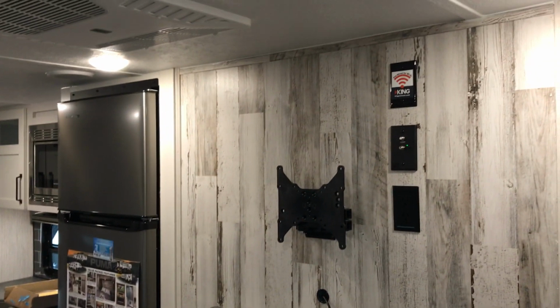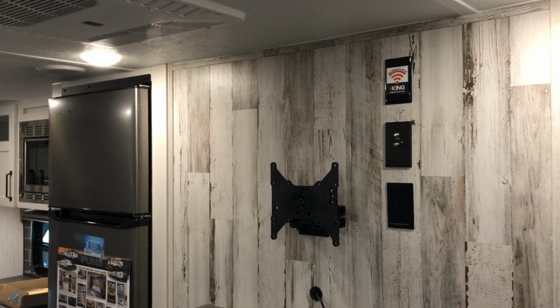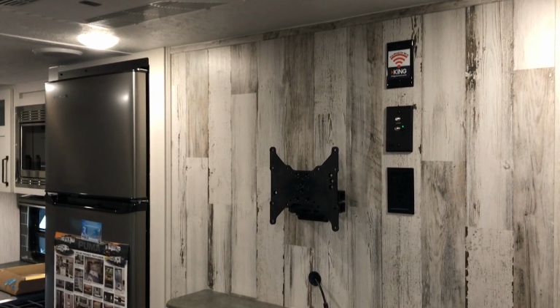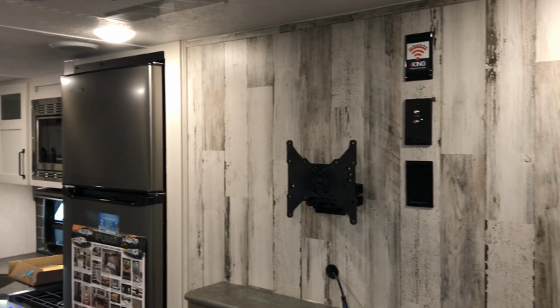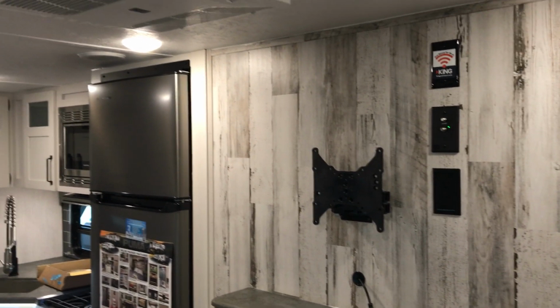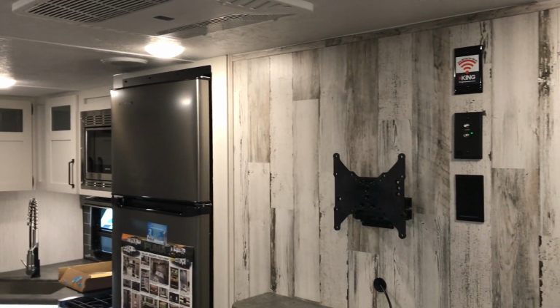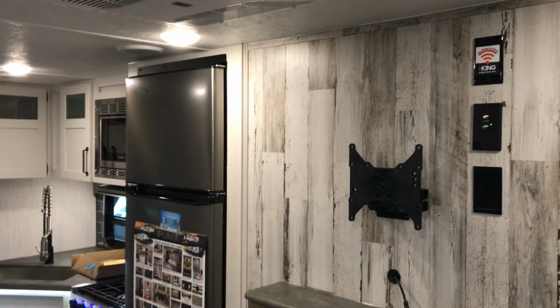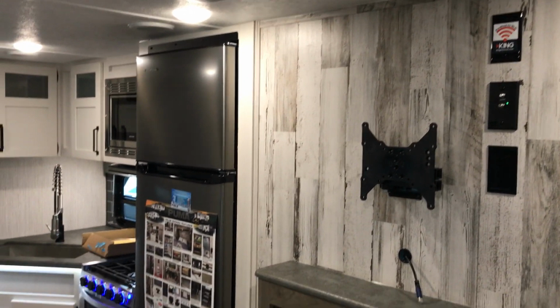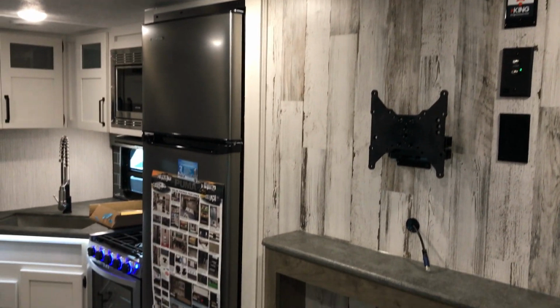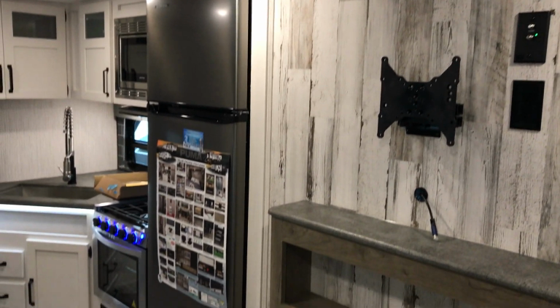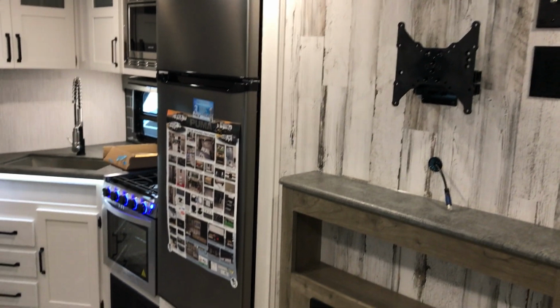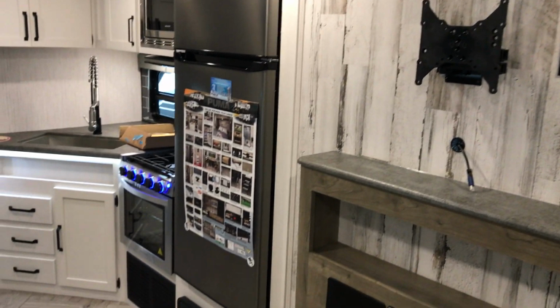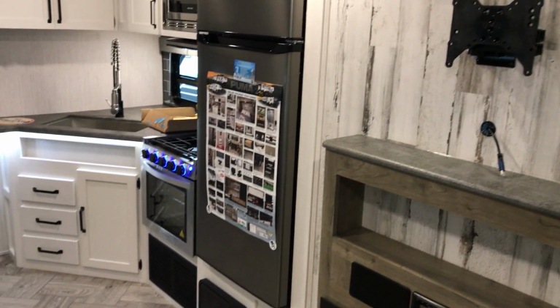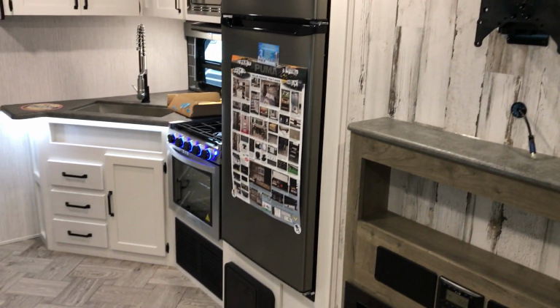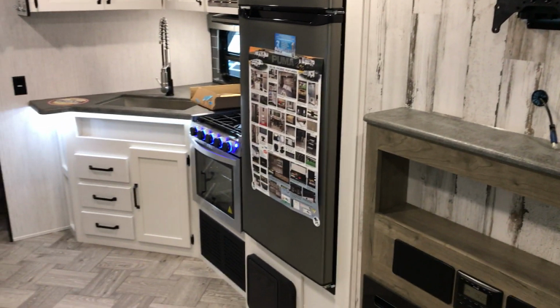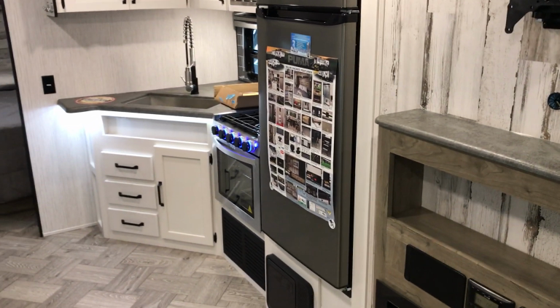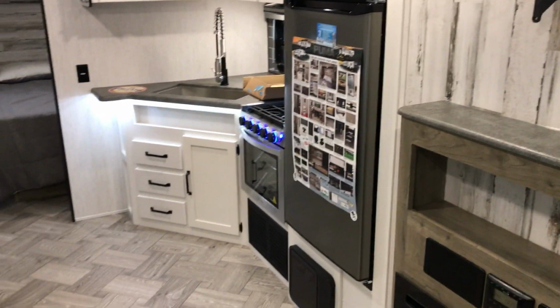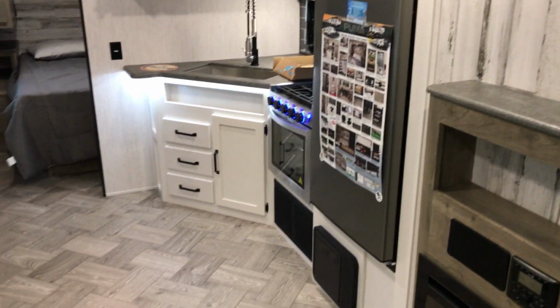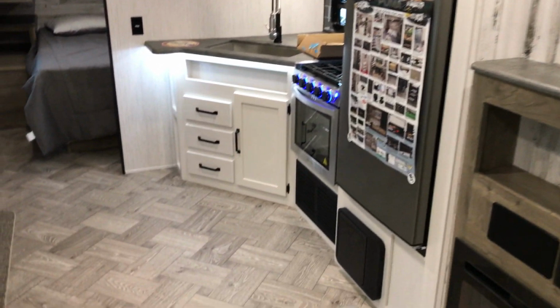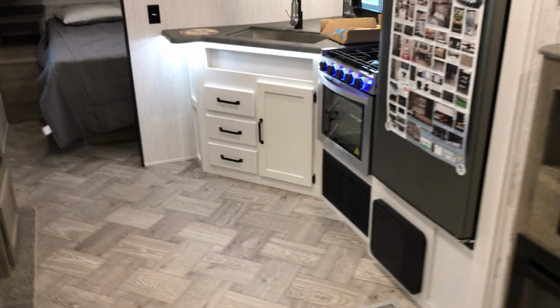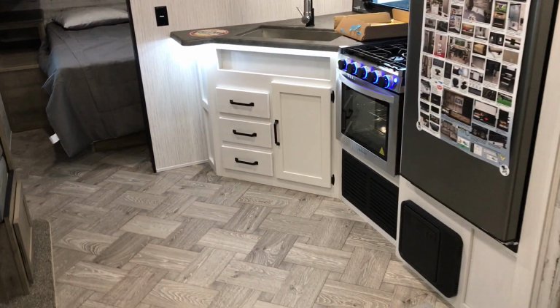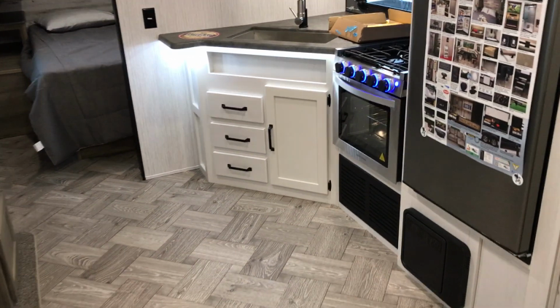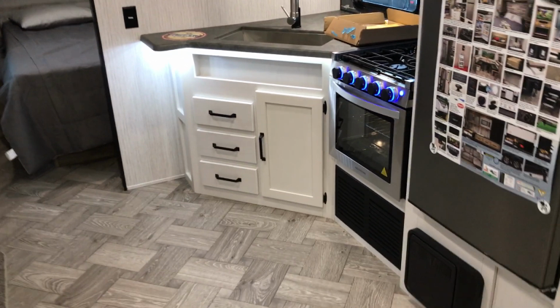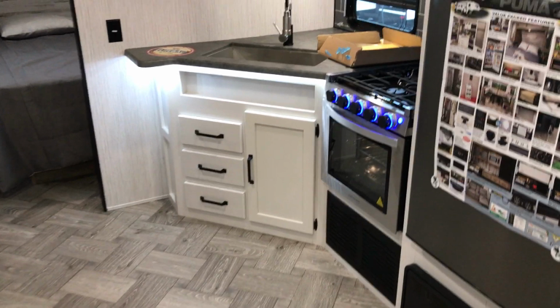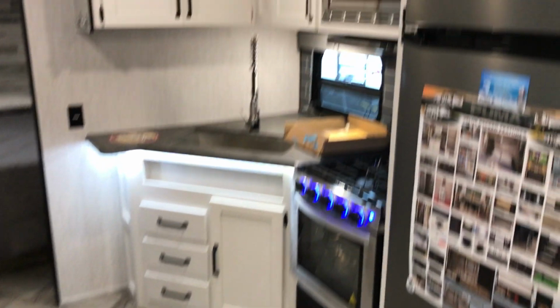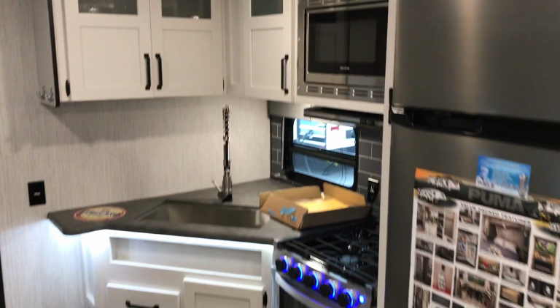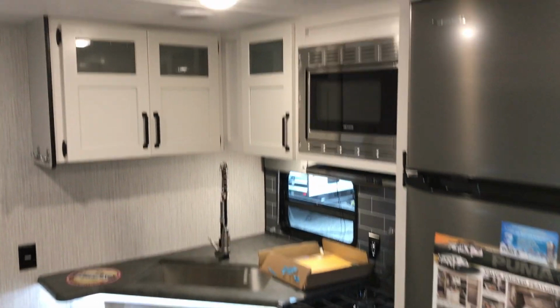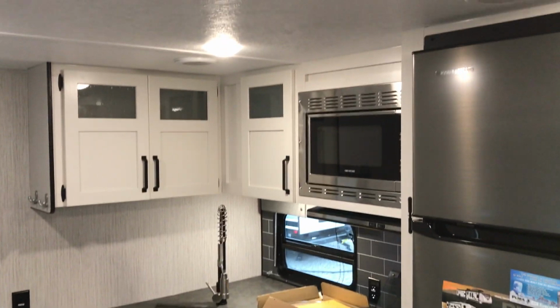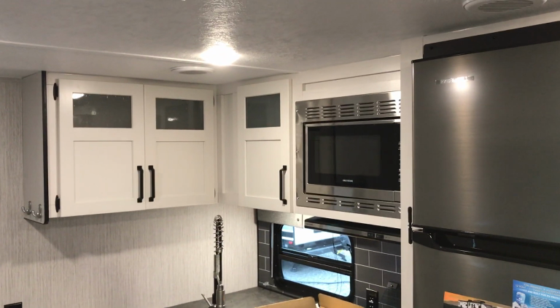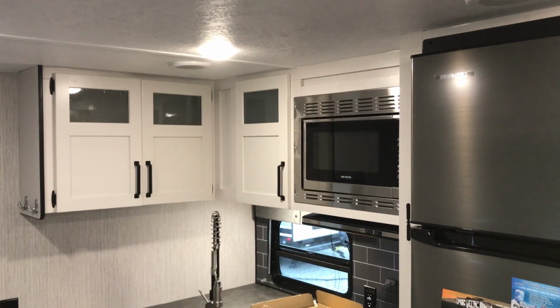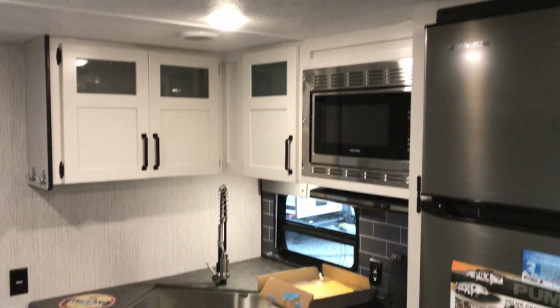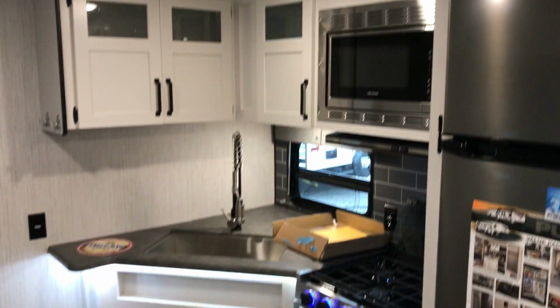Your TV mount is already in place. There's a 10 cubic foot fridge, and the microwave and stove oven has a larger oven. It's a really beautiful trailer — as you can see, lots of cabinets.